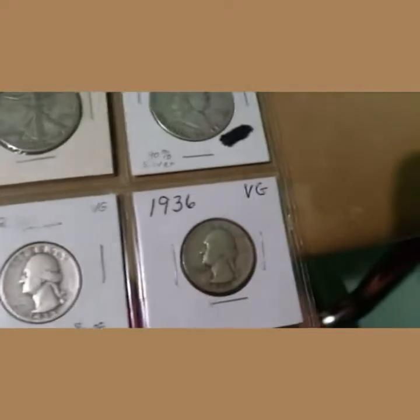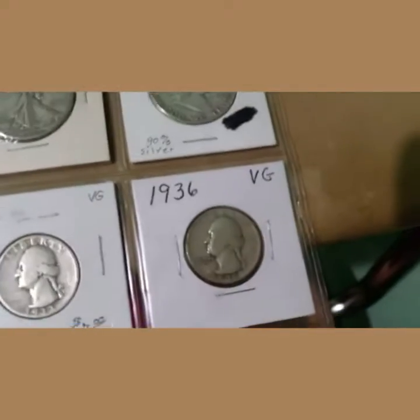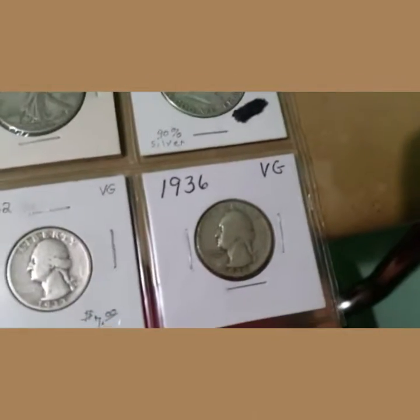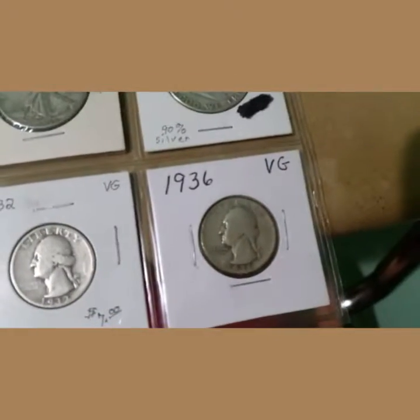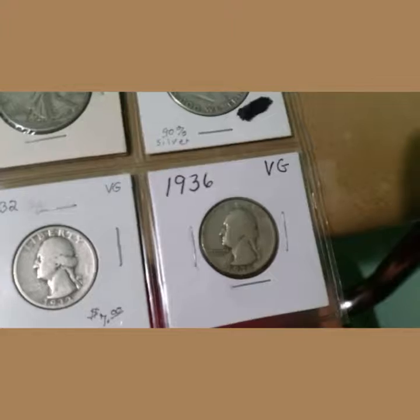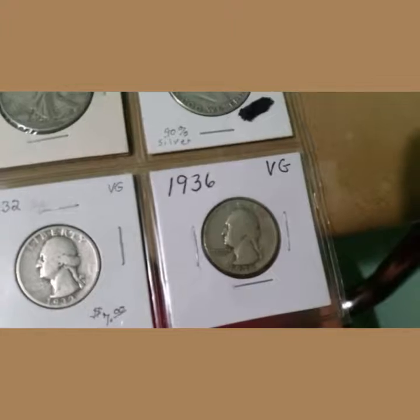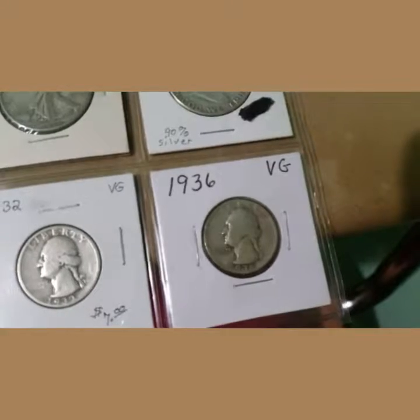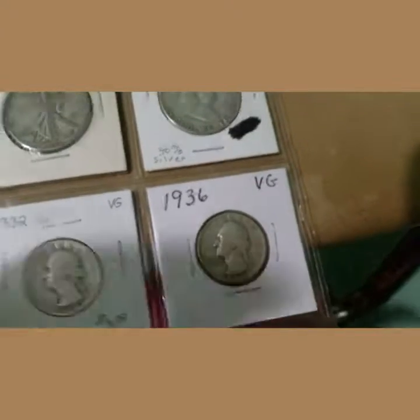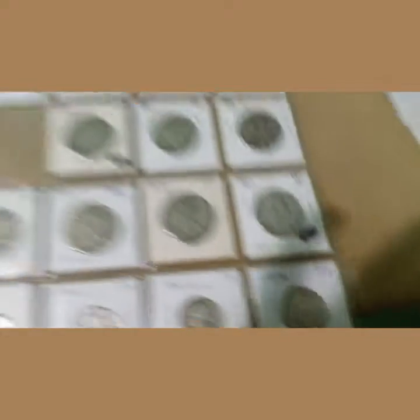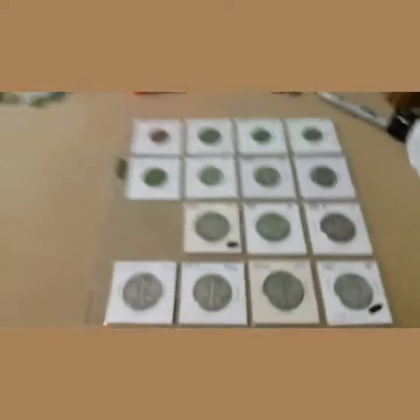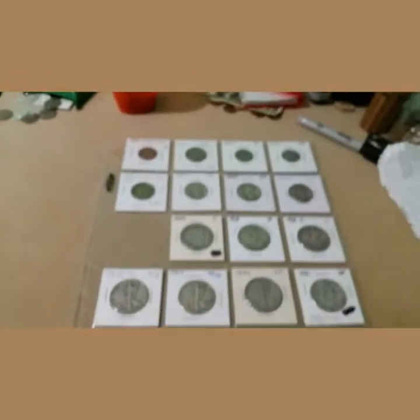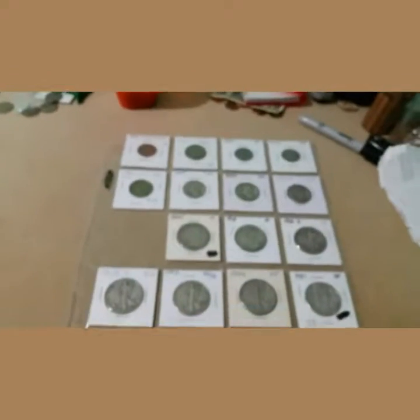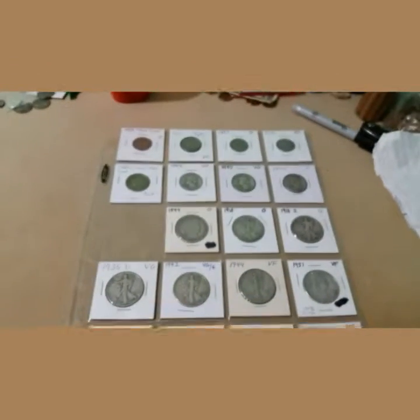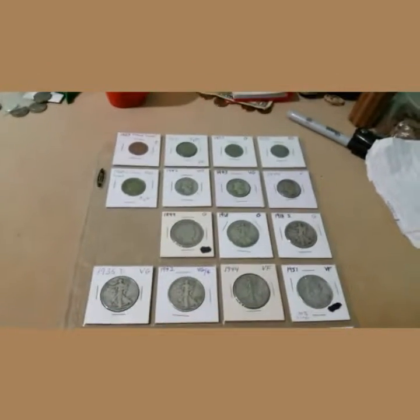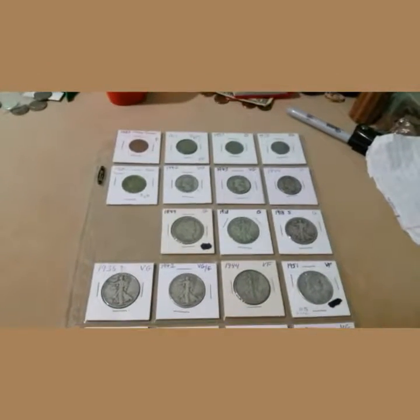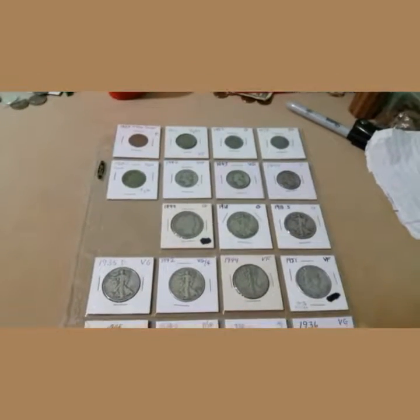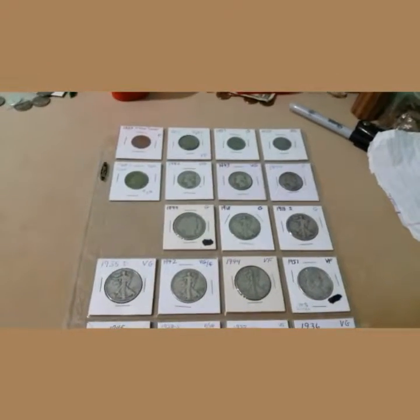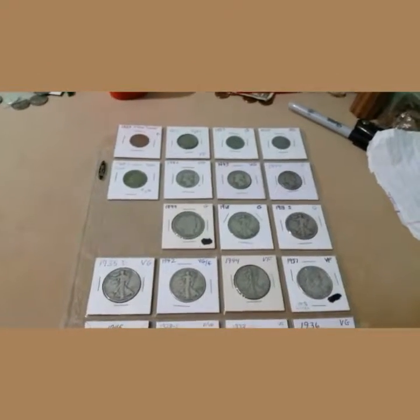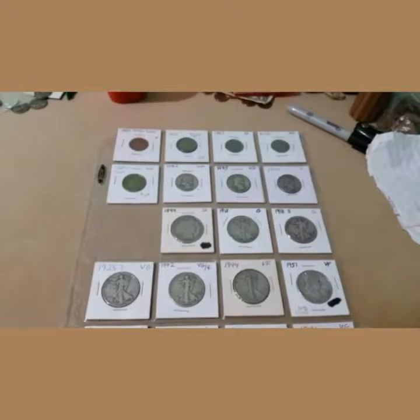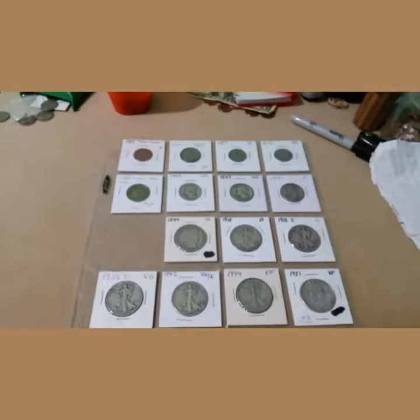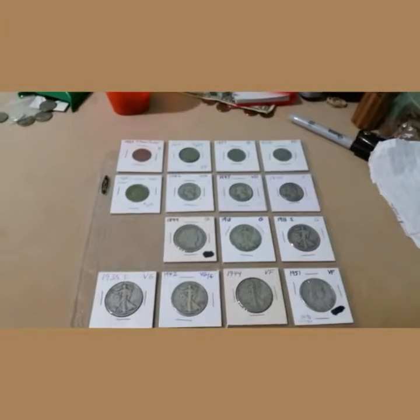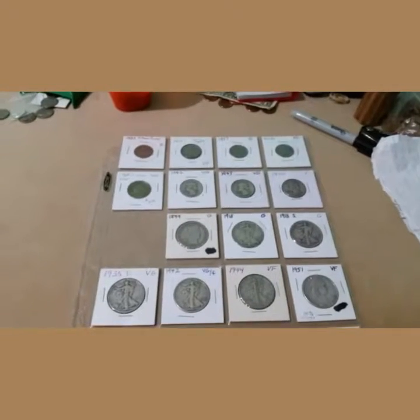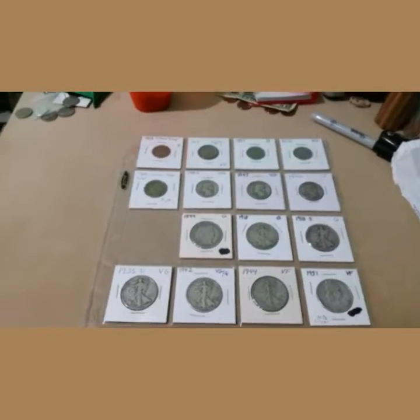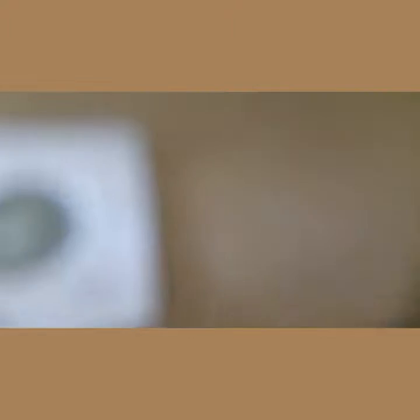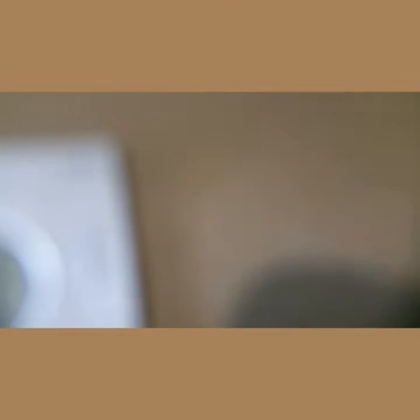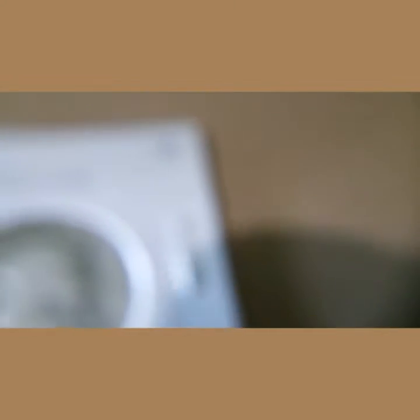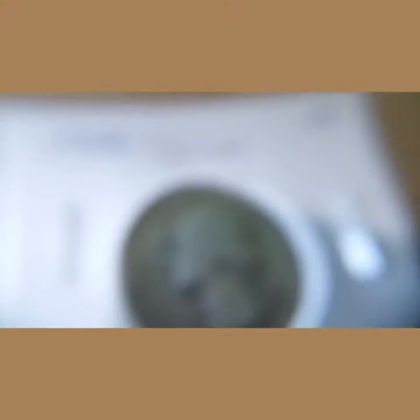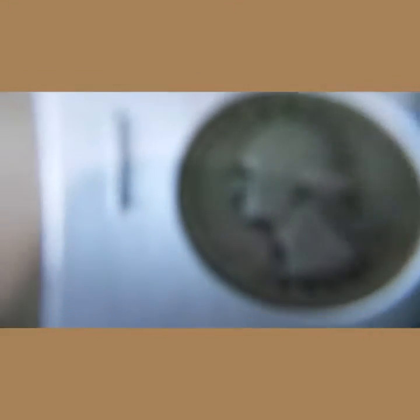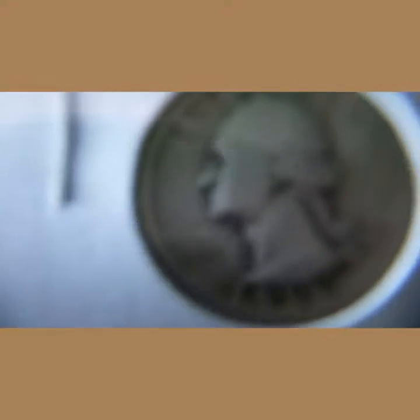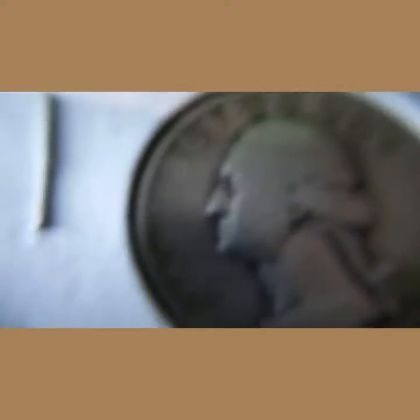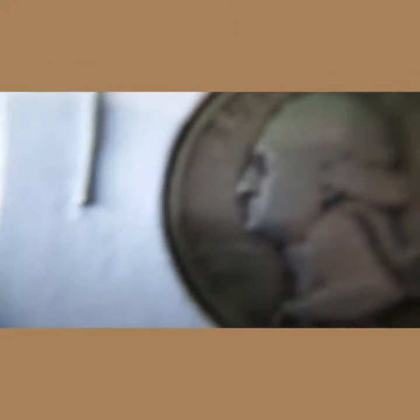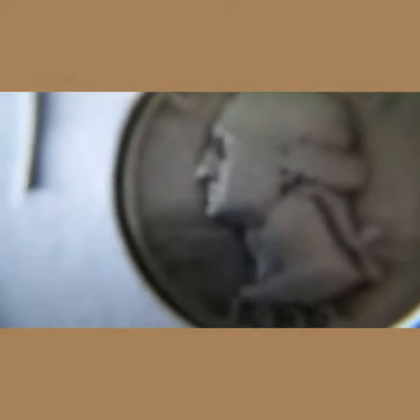Then we have the first year Jefferson nickel from 1938 and a 1936 to finish off the page. All right guys, I'm going to grab a couple of these coins and throw them under the macro lens.